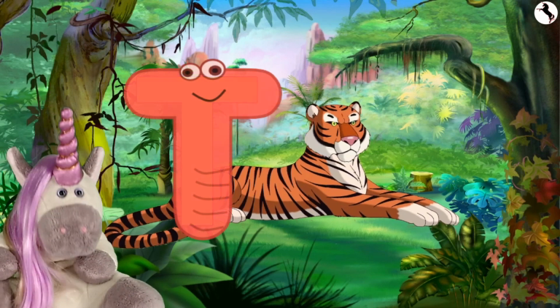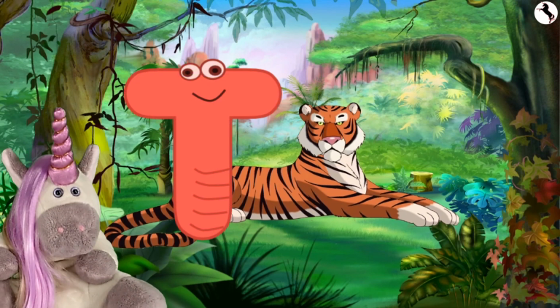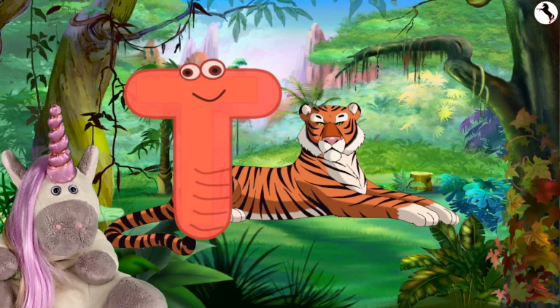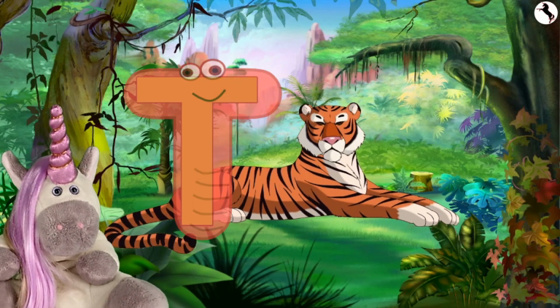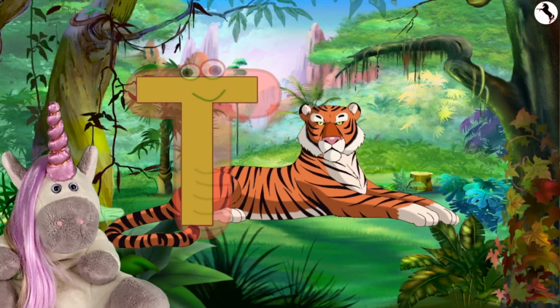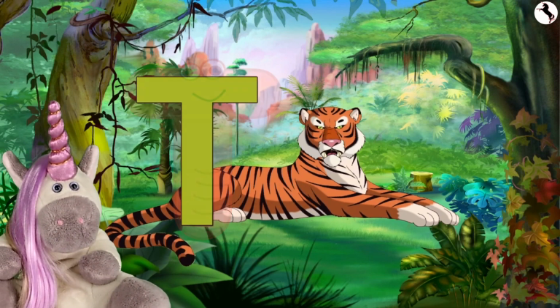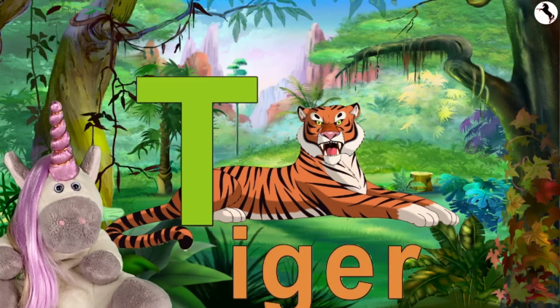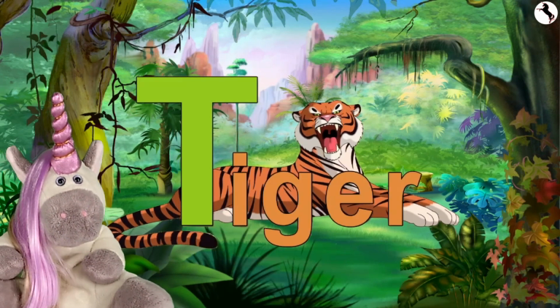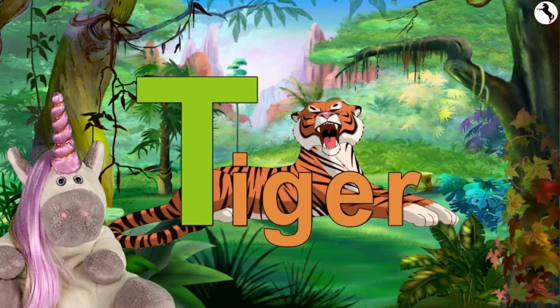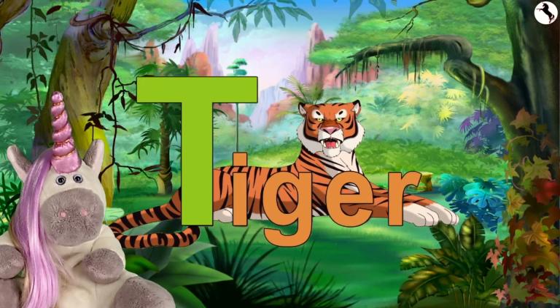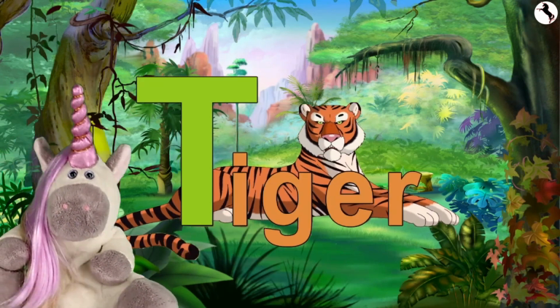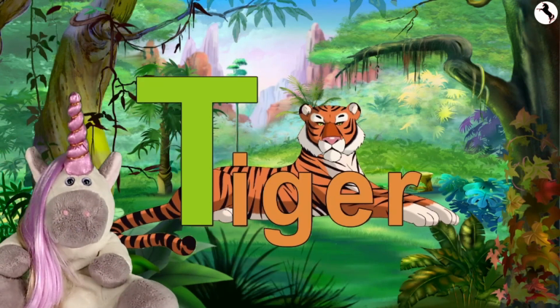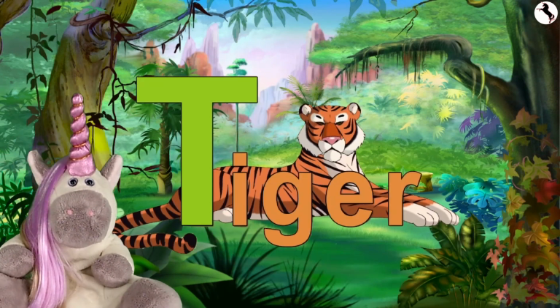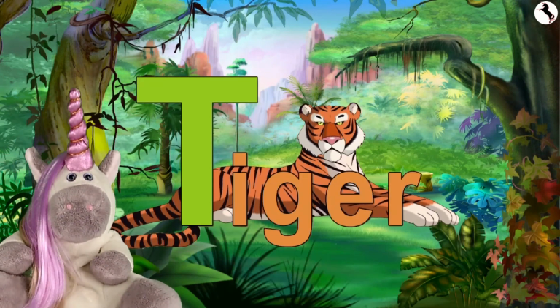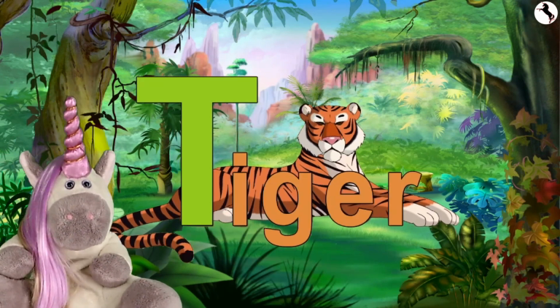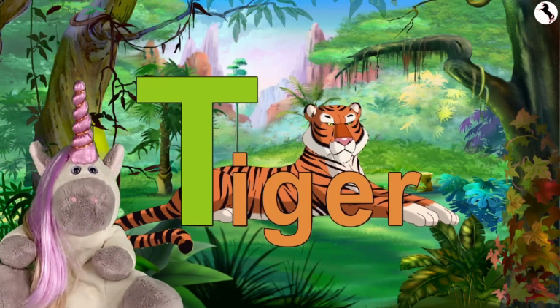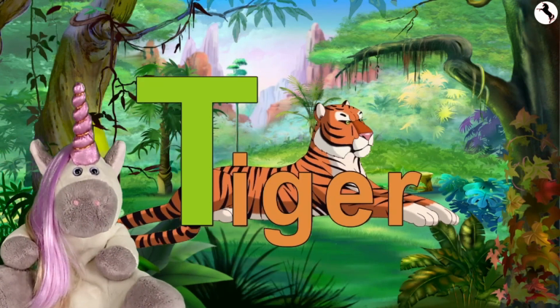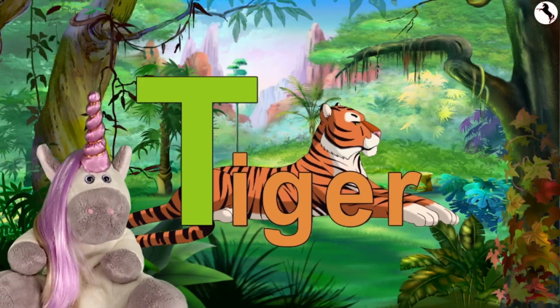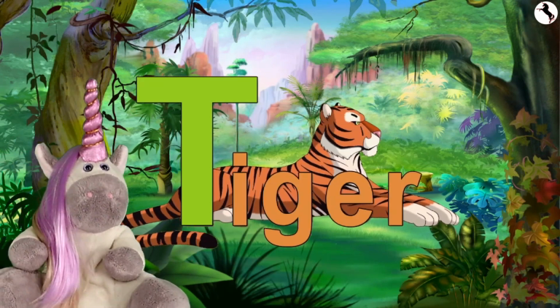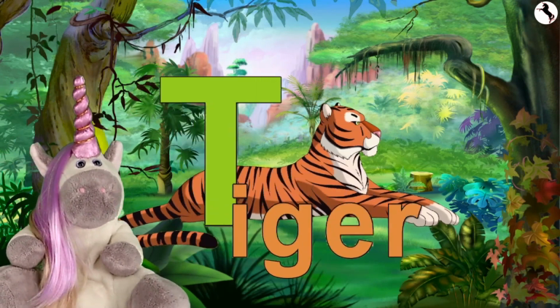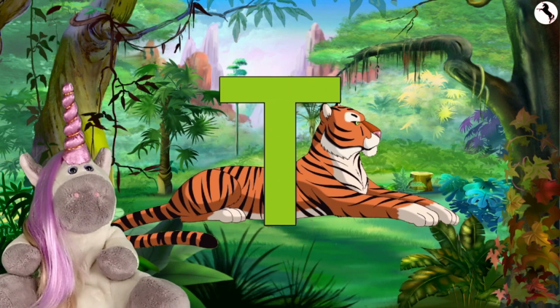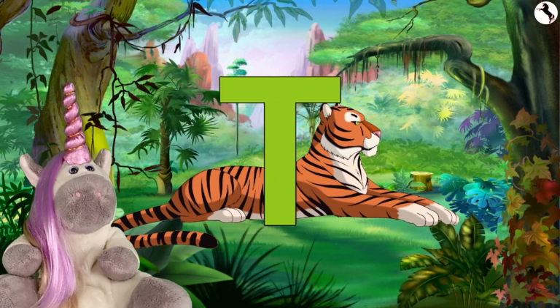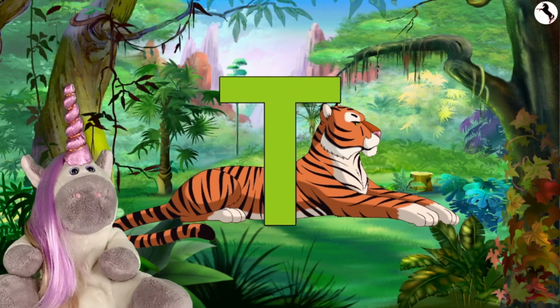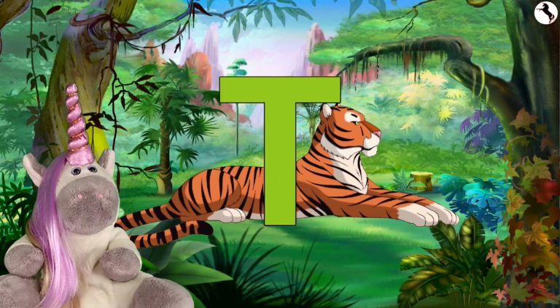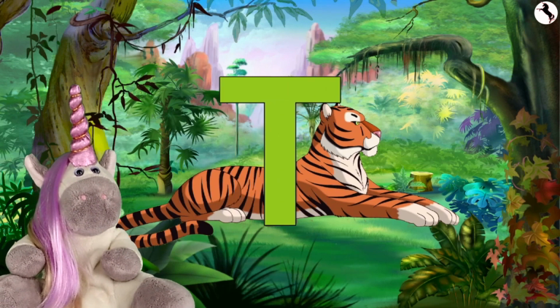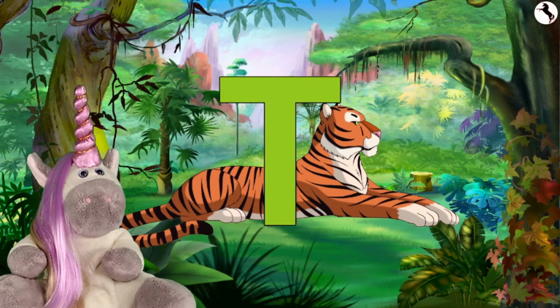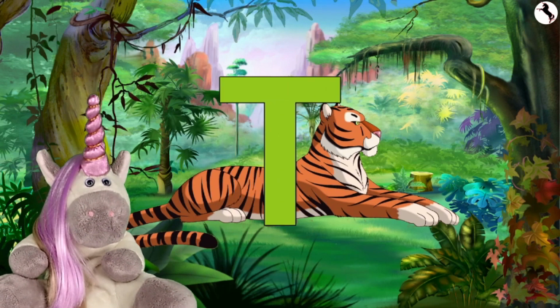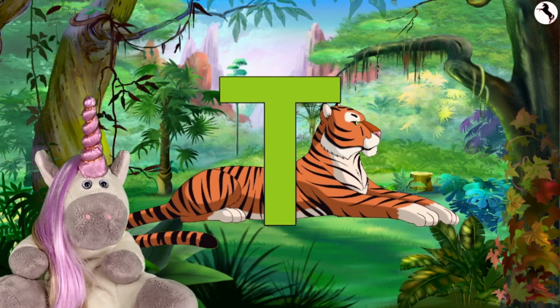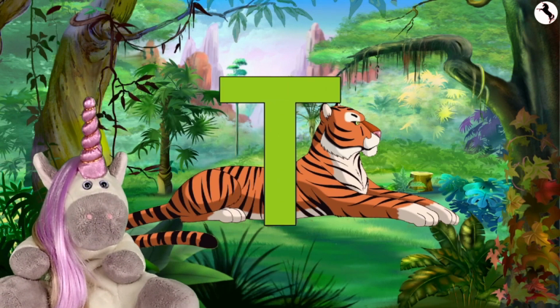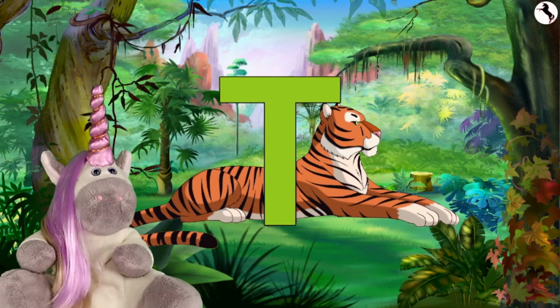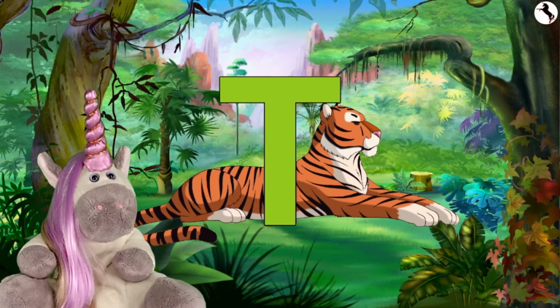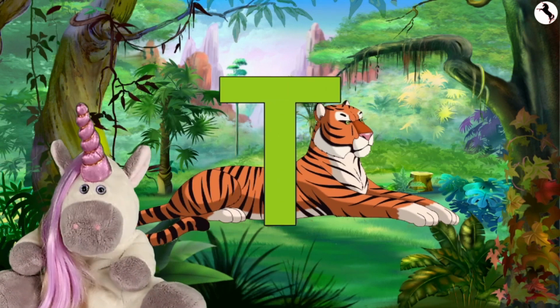T-Tiger. I hope you had fun learning about the letter T and about tigers.